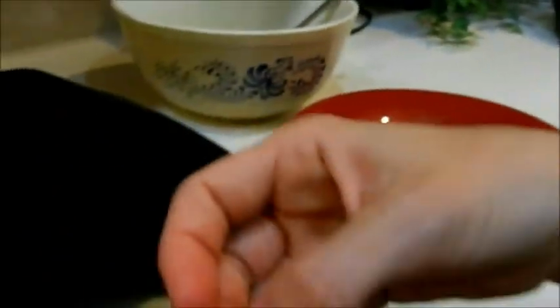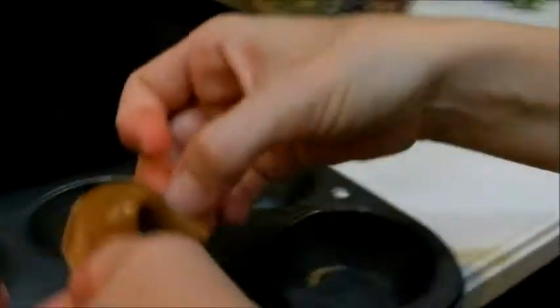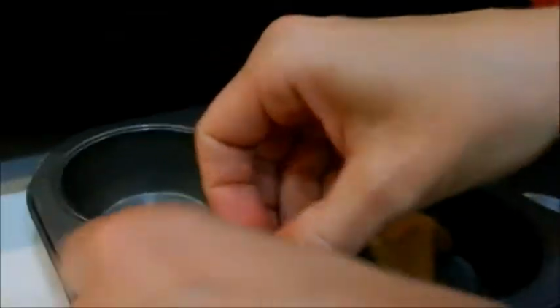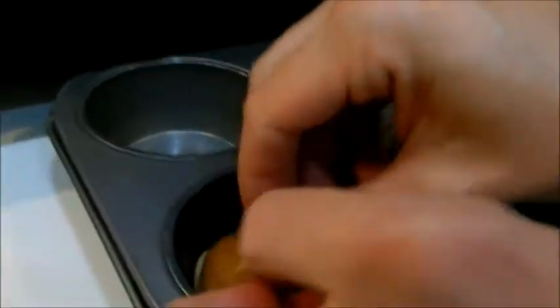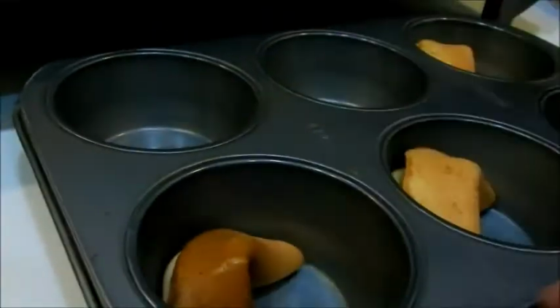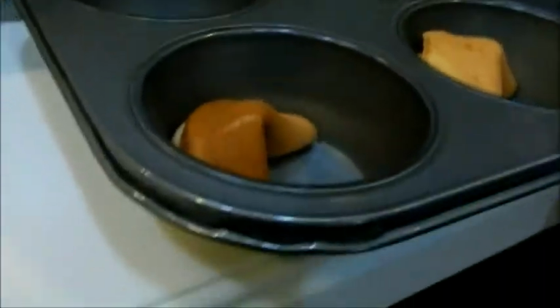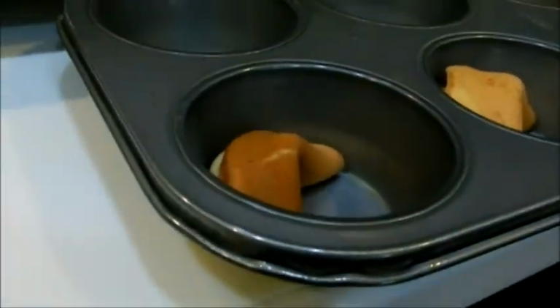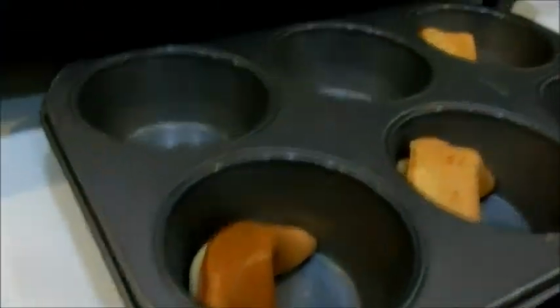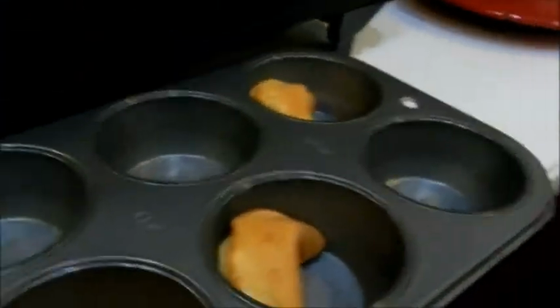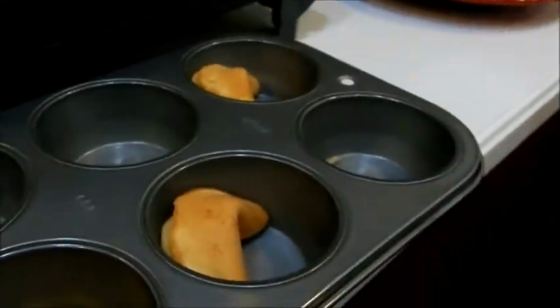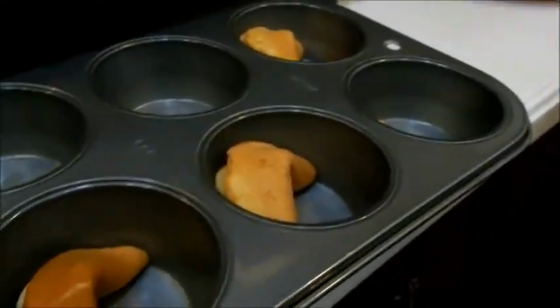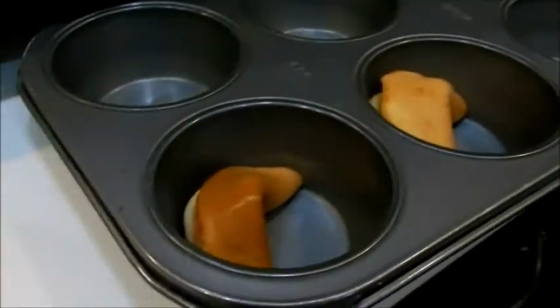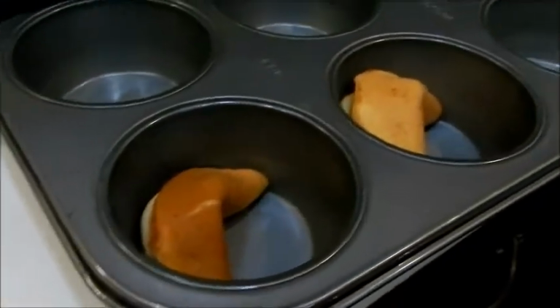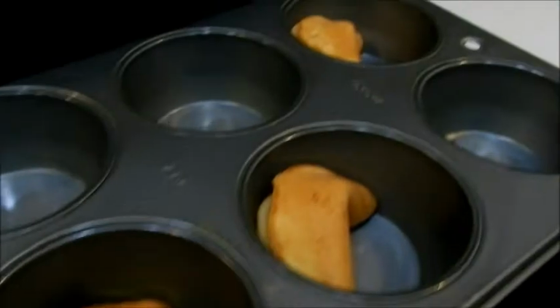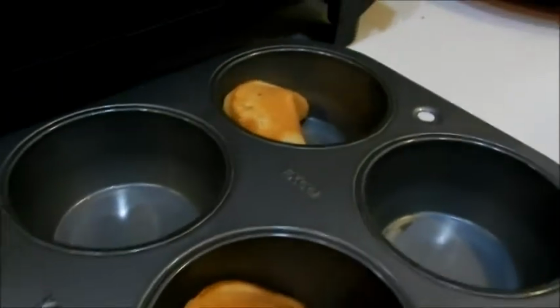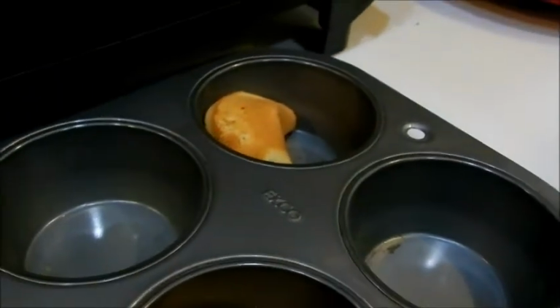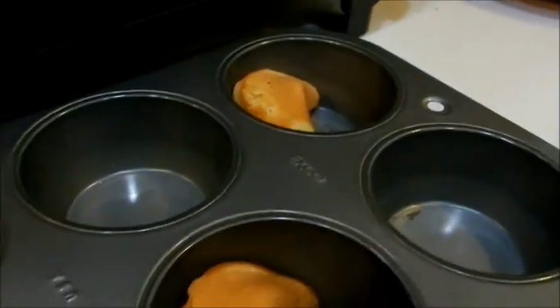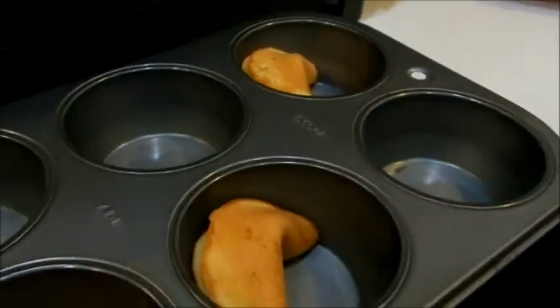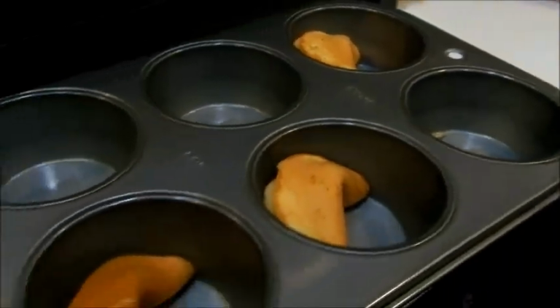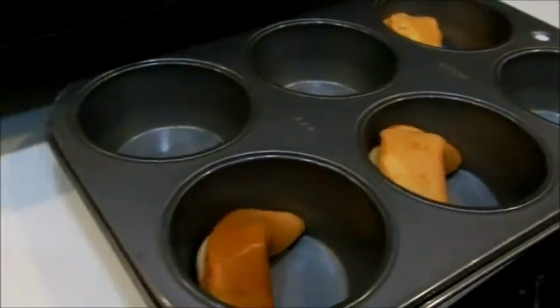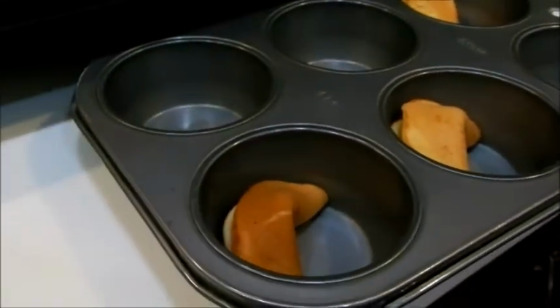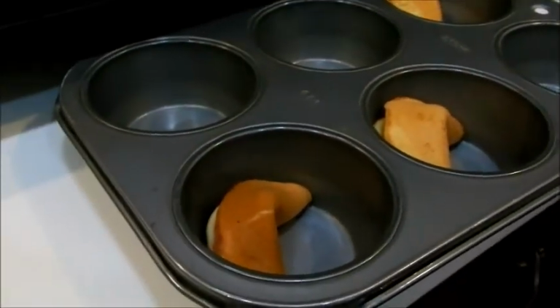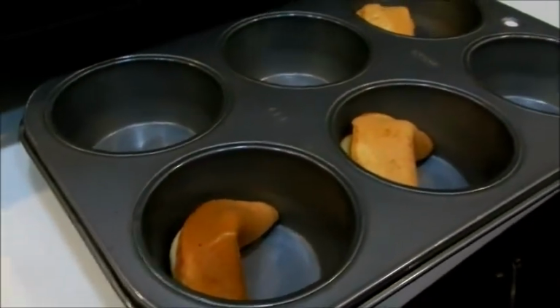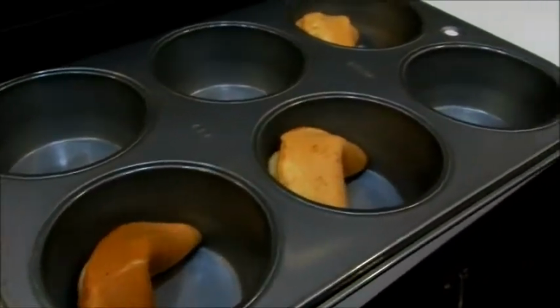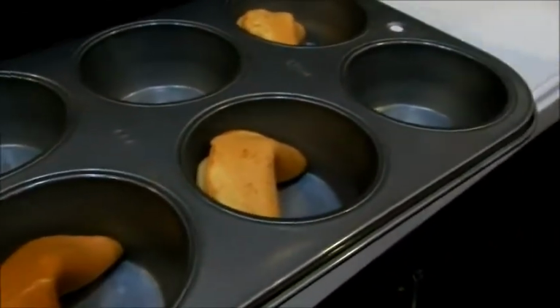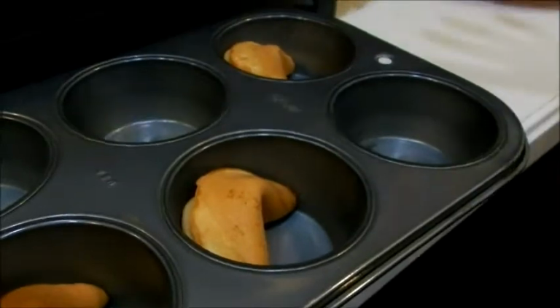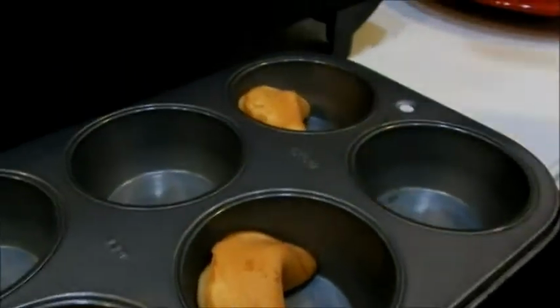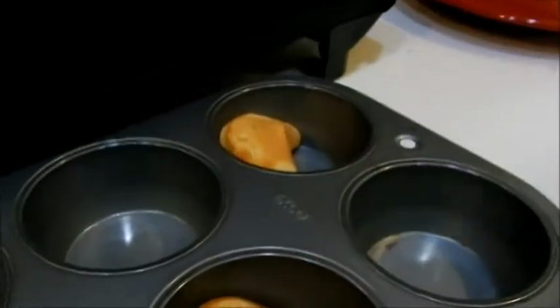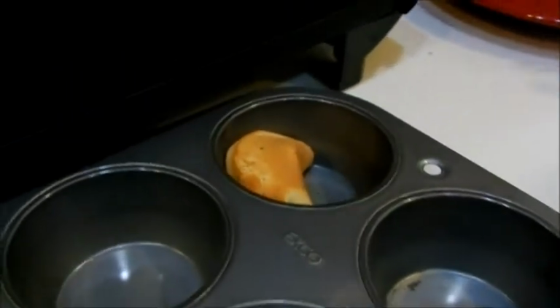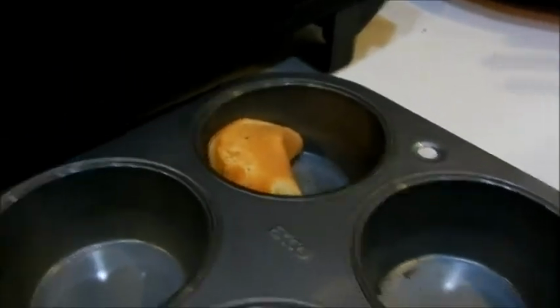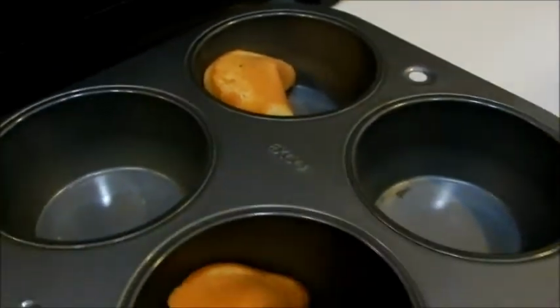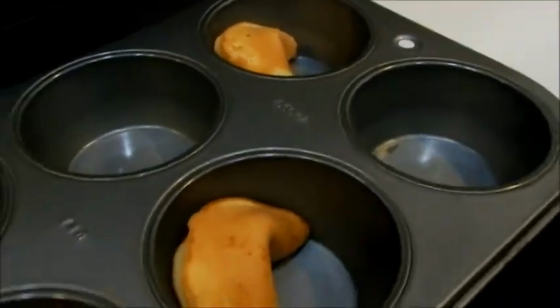That one stayed on the griddle a little too long while we were working on the other ones, so you can see why you don't want to cook too many at one time. However, if you are in a kitchen group and have three, four, or five people, you could cook more because you'd all be able to take them off and fold them at the same time.